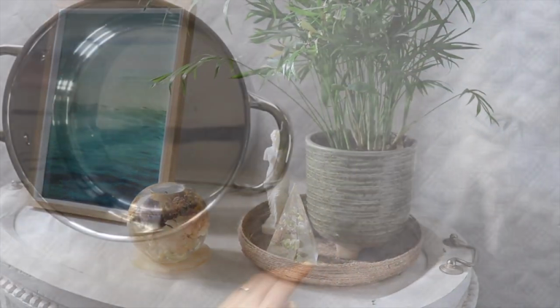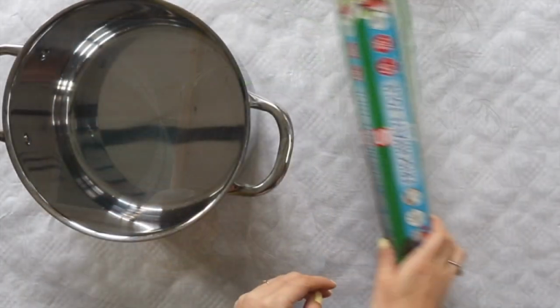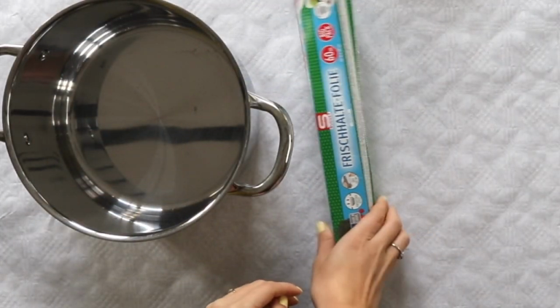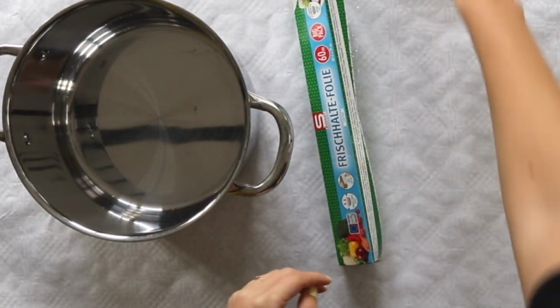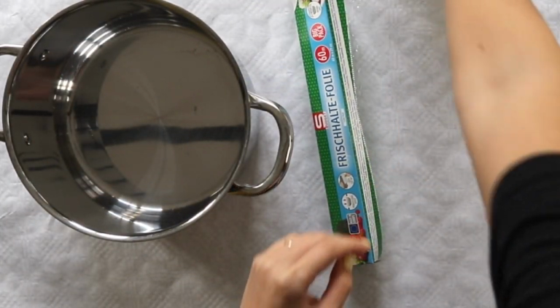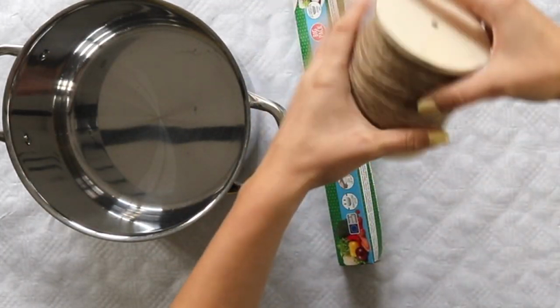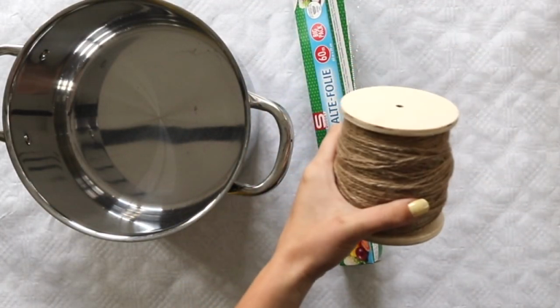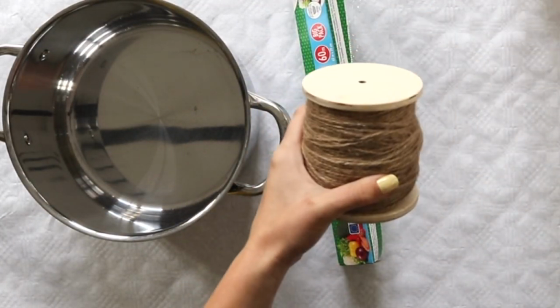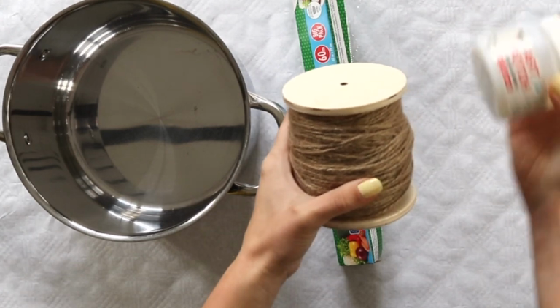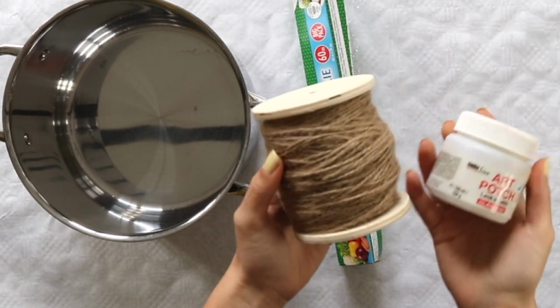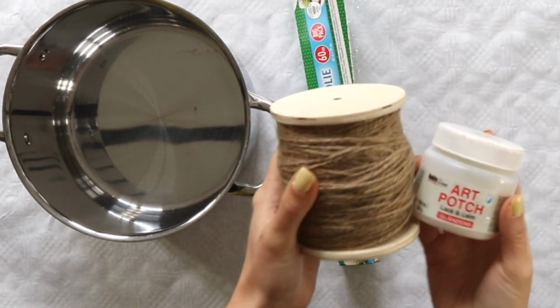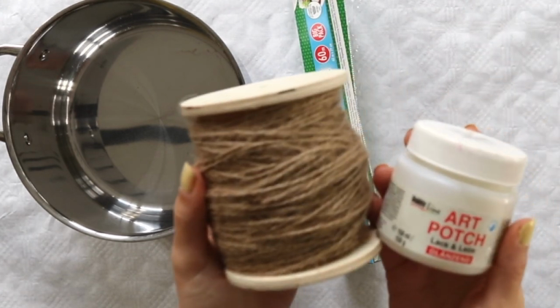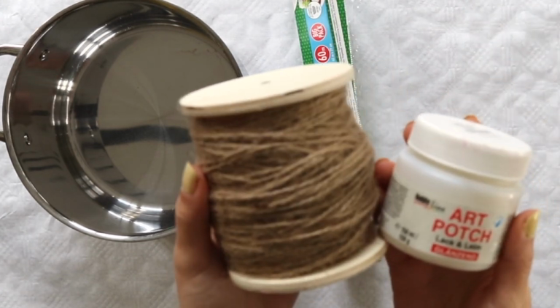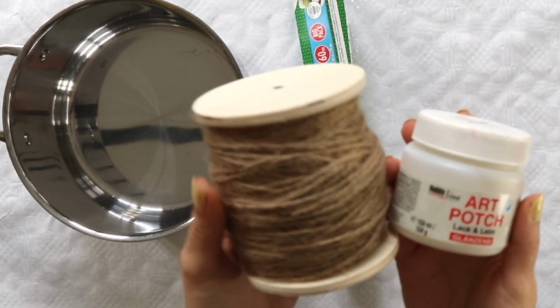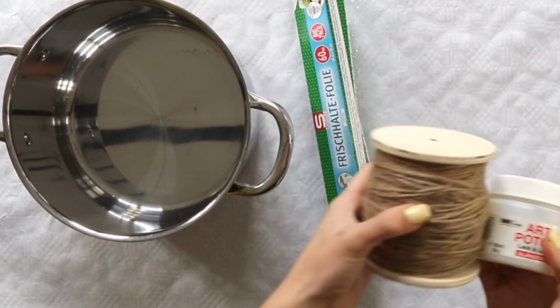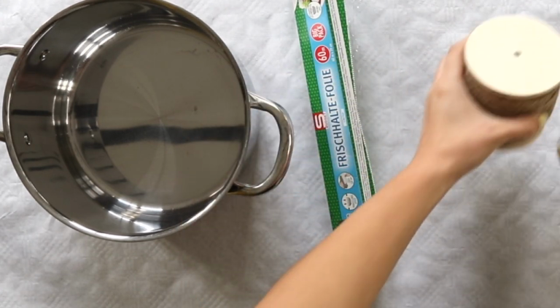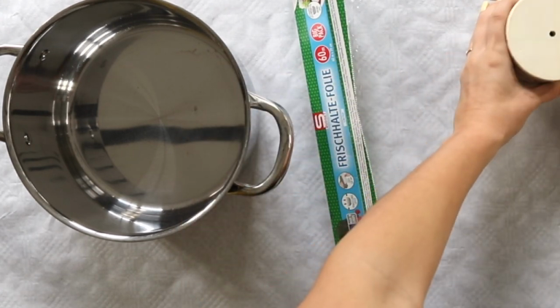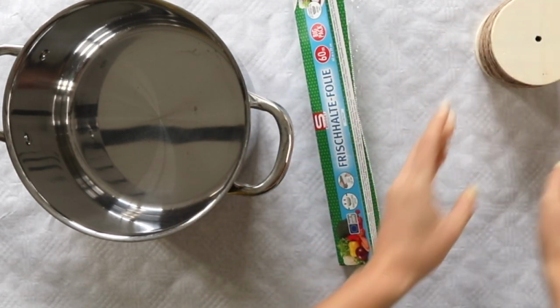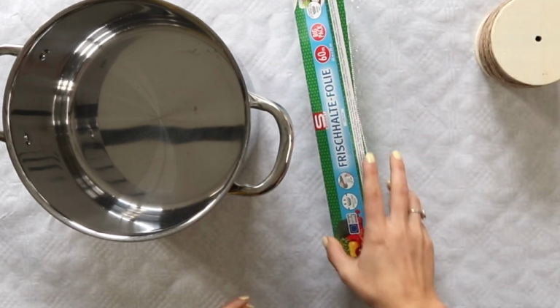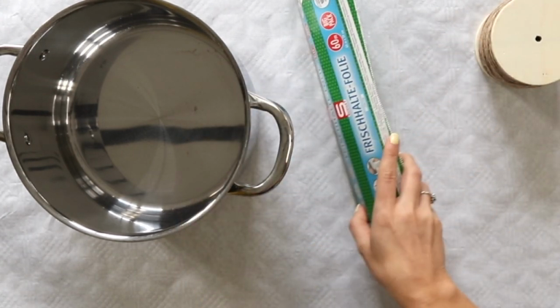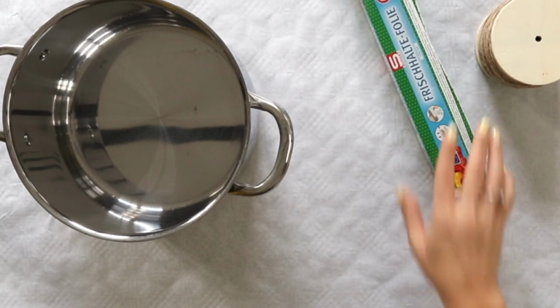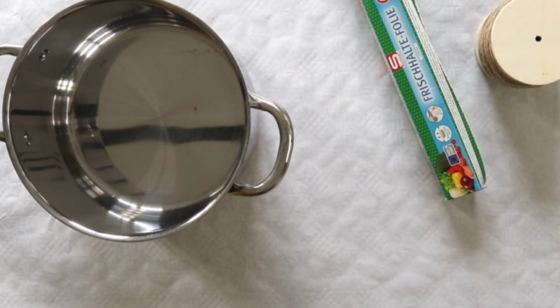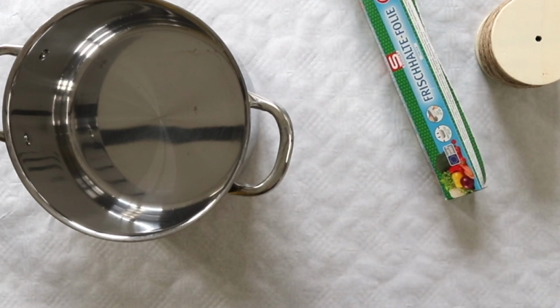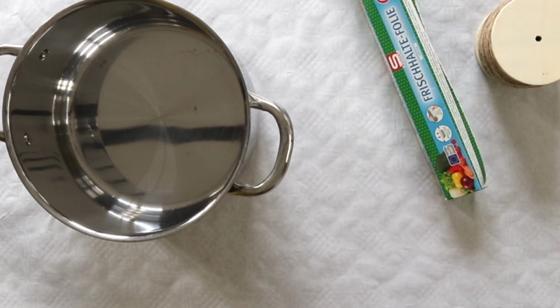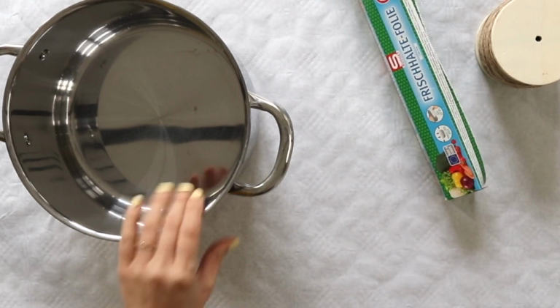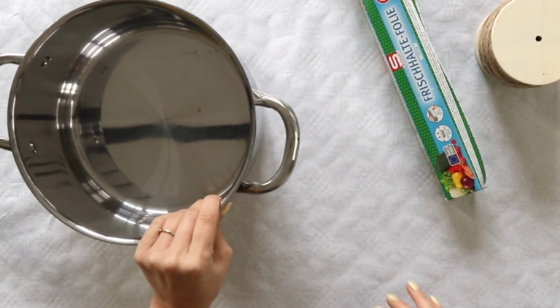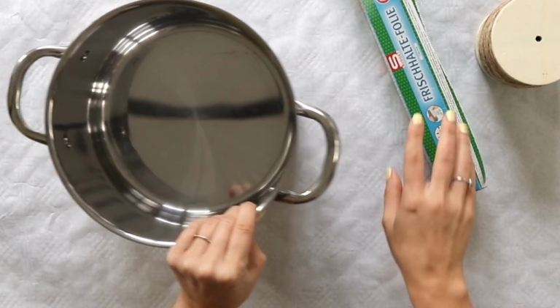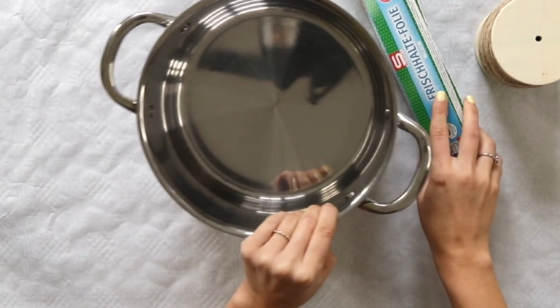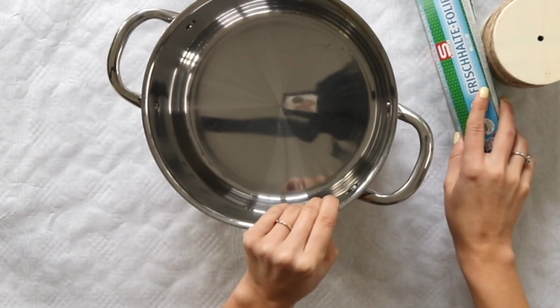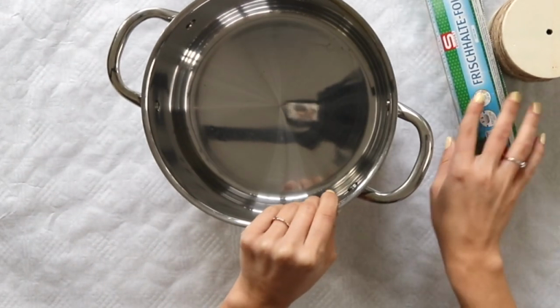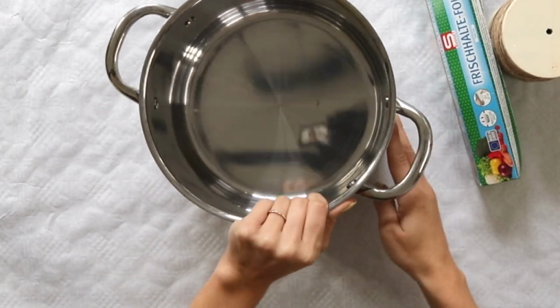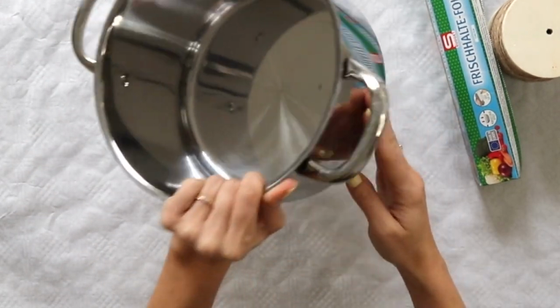Hi everyone, I'm Nadia and in today's video, I'm going to be sharing a very easy and simple way to create a decorative tray for your home. I'm only going to be using twine rope yarn and mod podge, and it doesn't get any more simple than that.